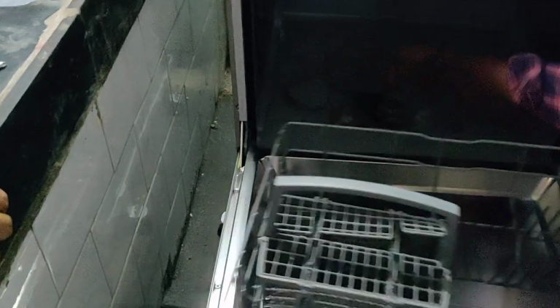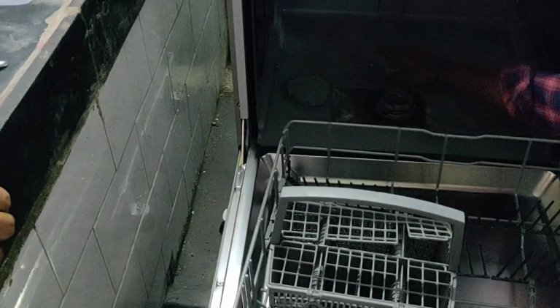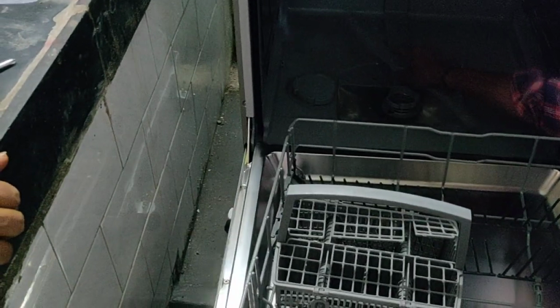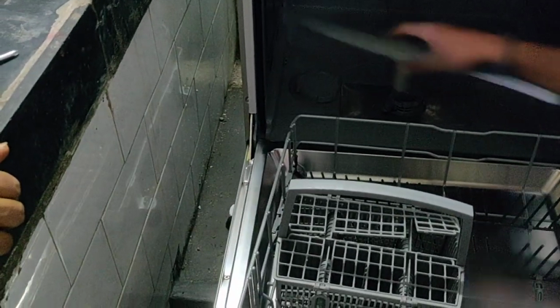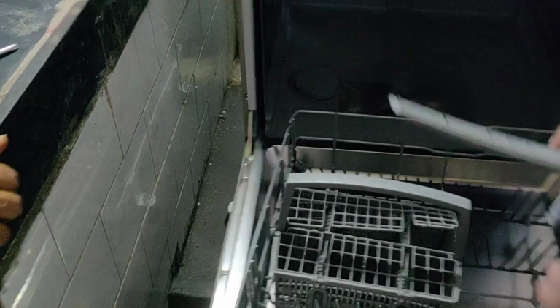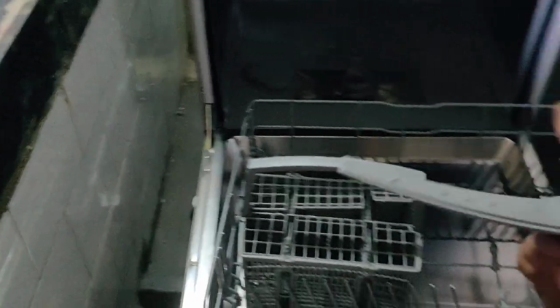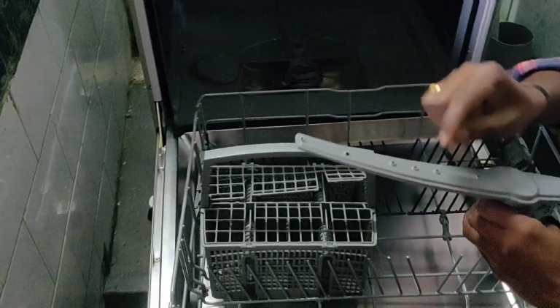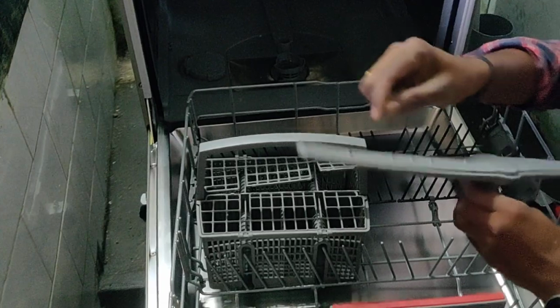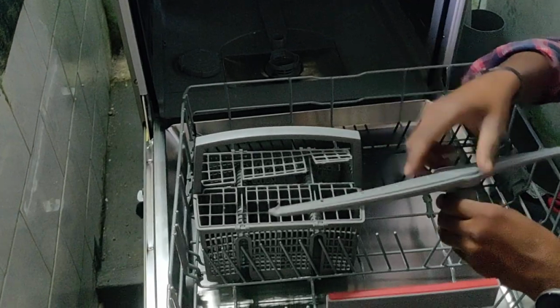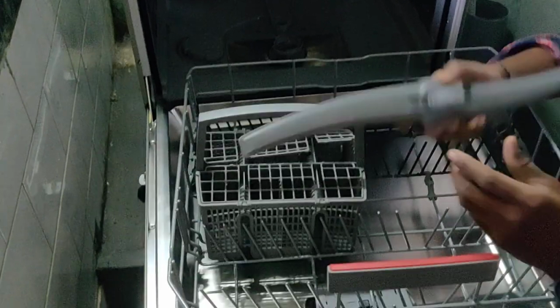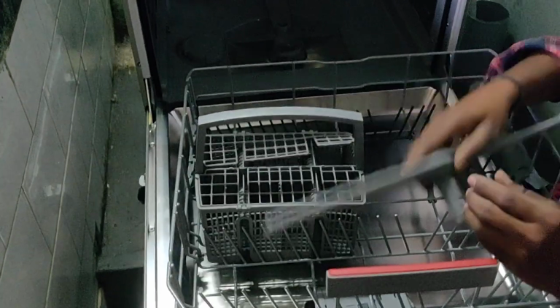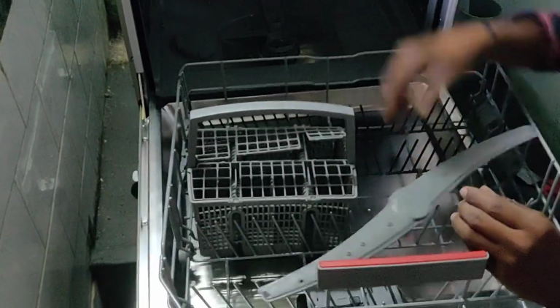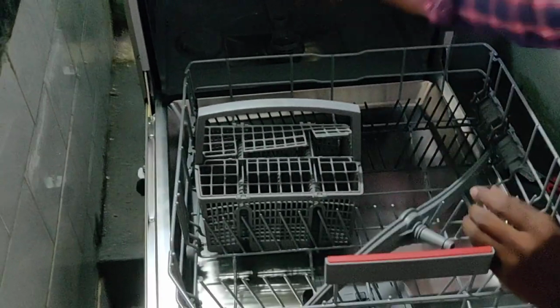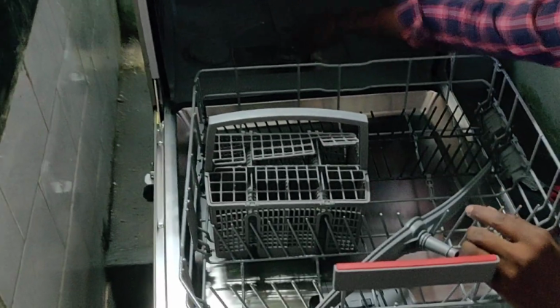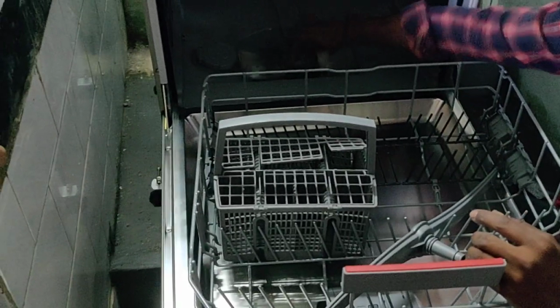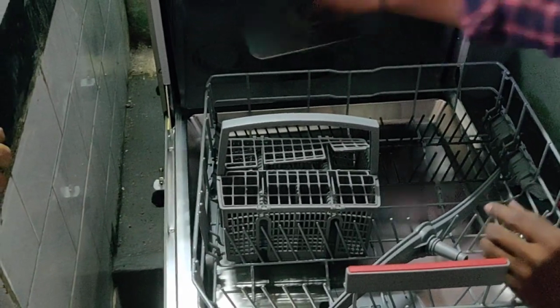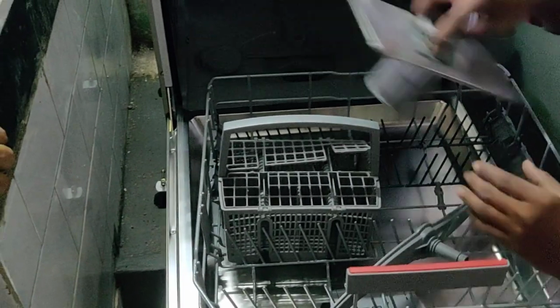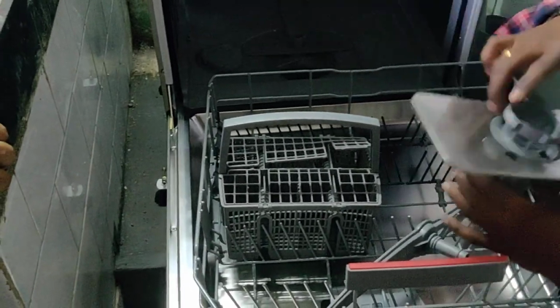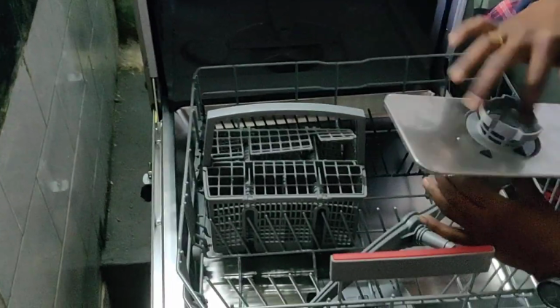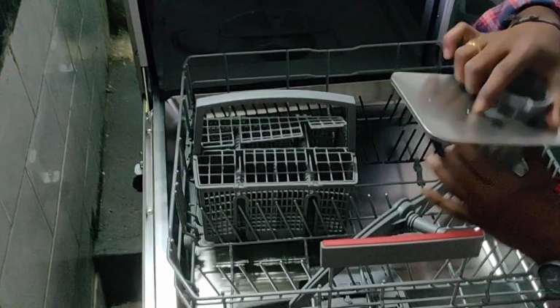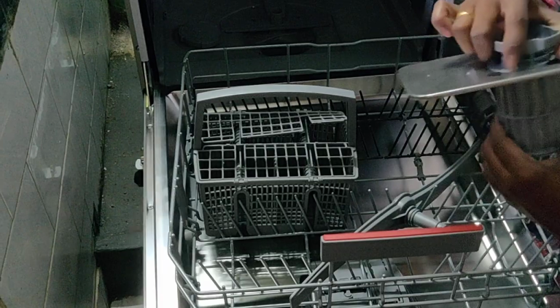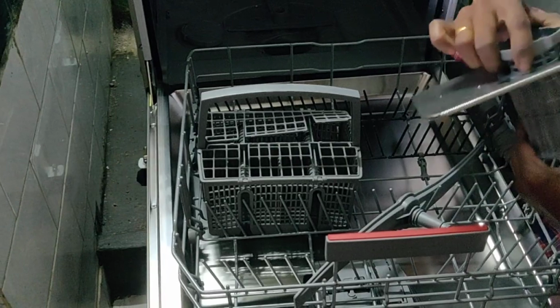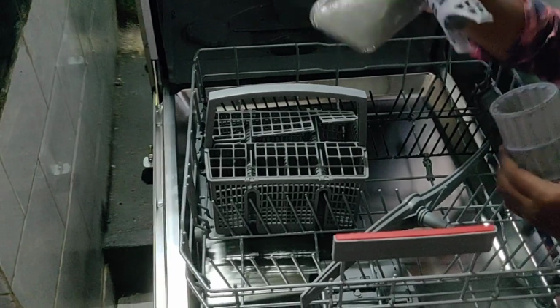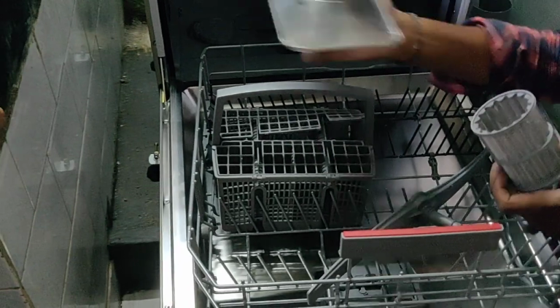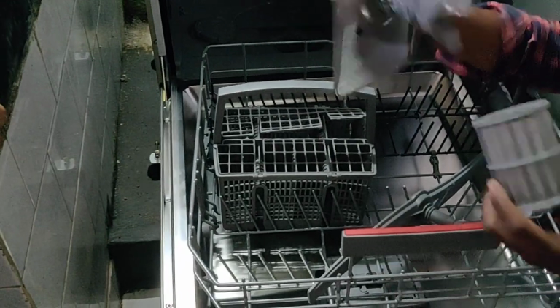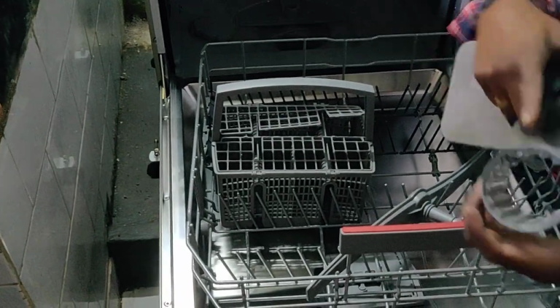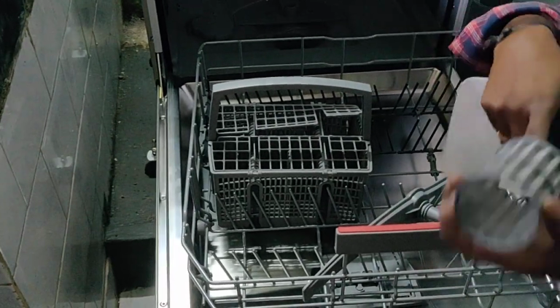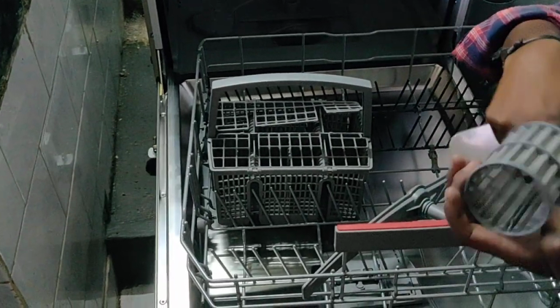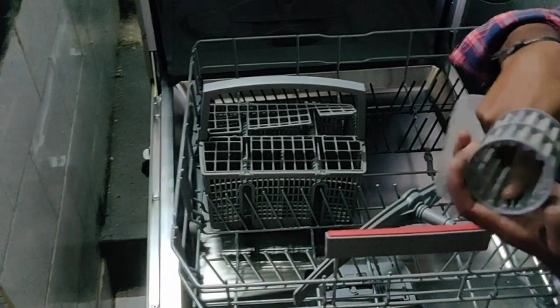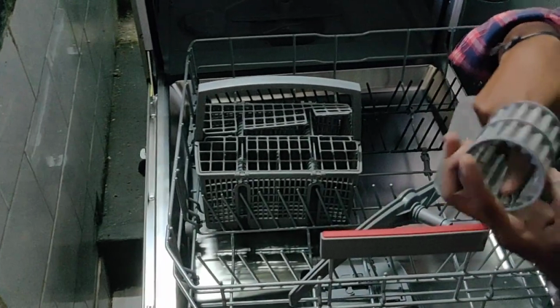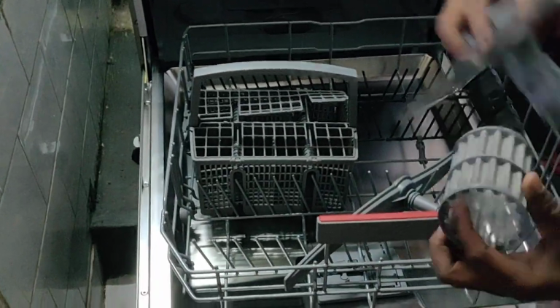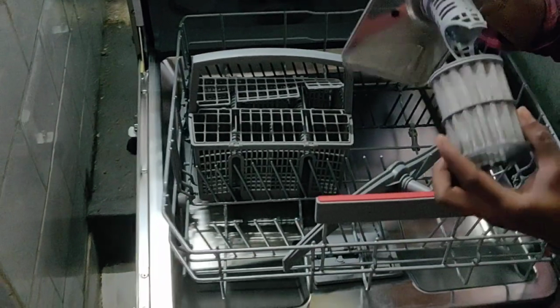You can open the spray arm and clean the dry banks. Here is the filter — open this filter. Every 2 to 3 washes it will collect dust, so clean the filter regularly.